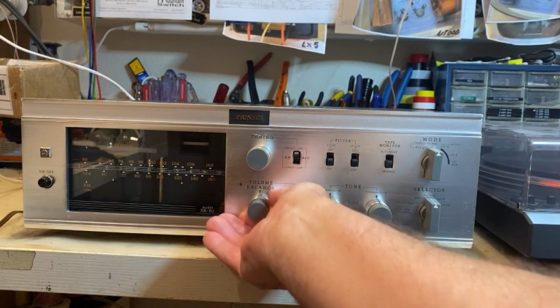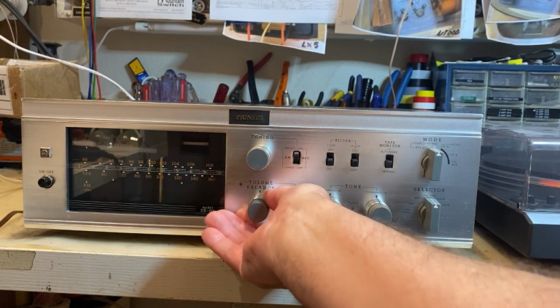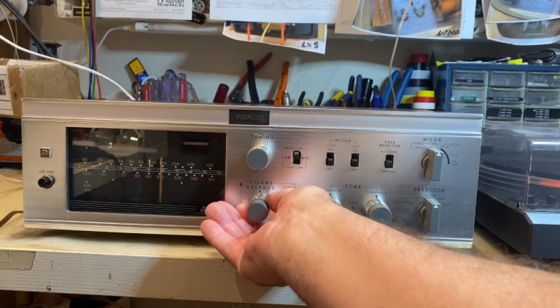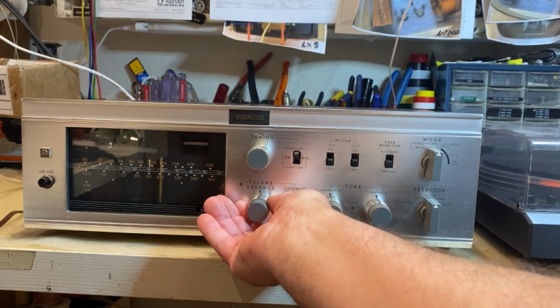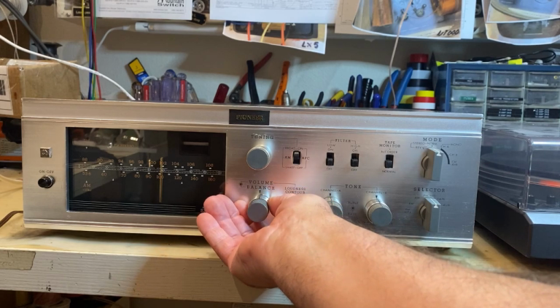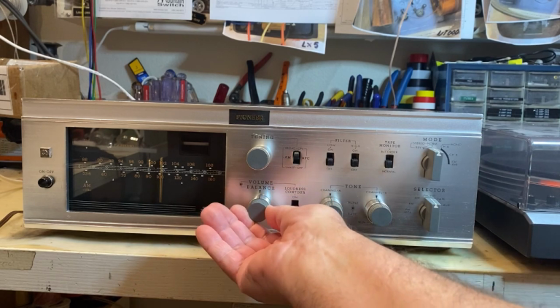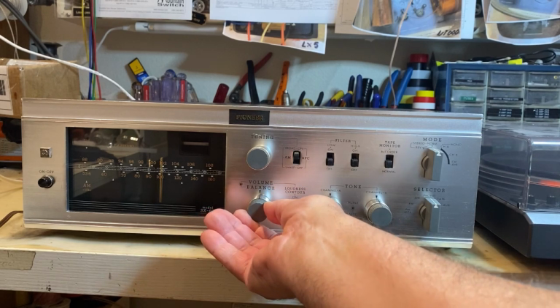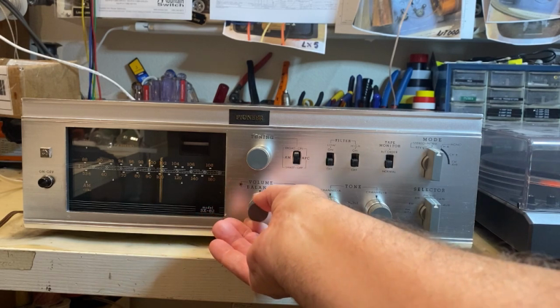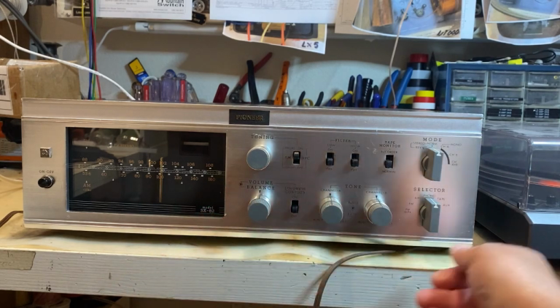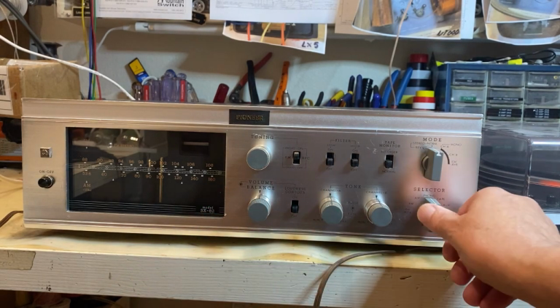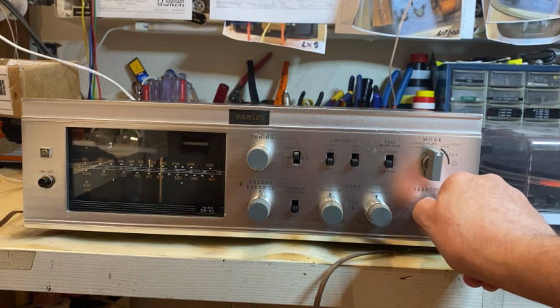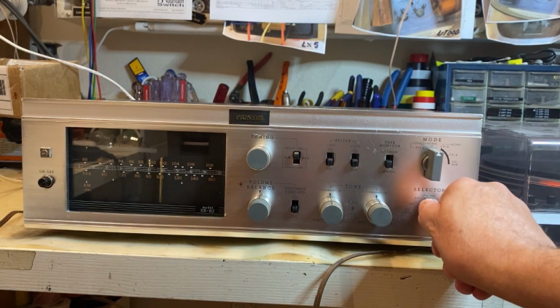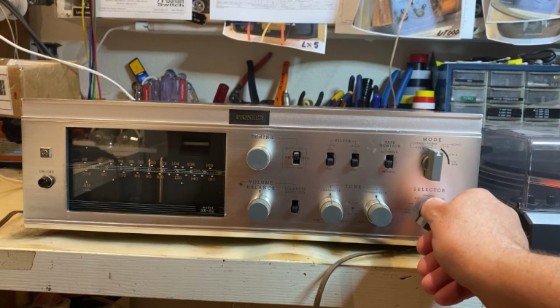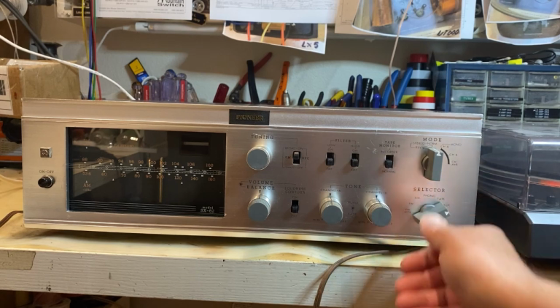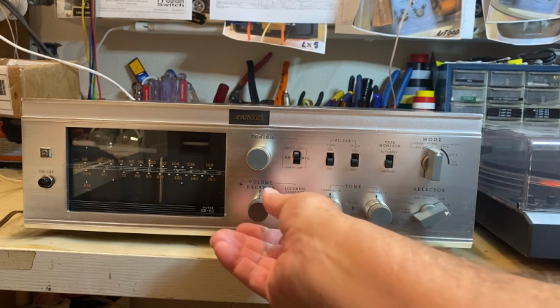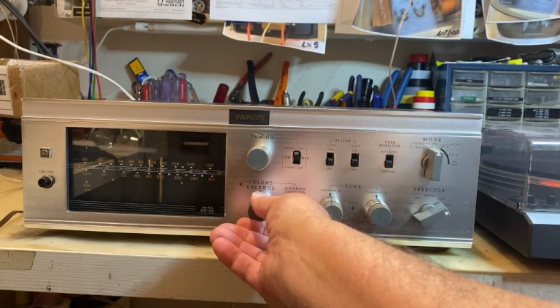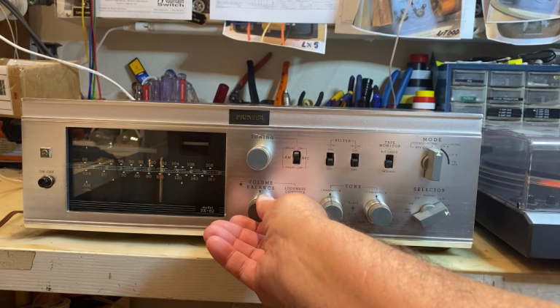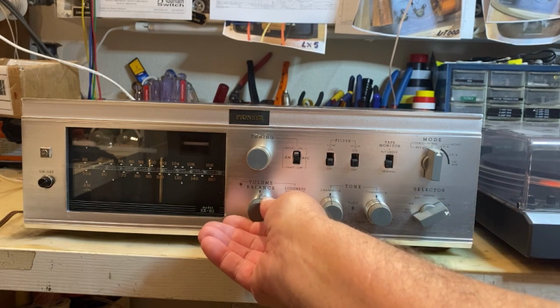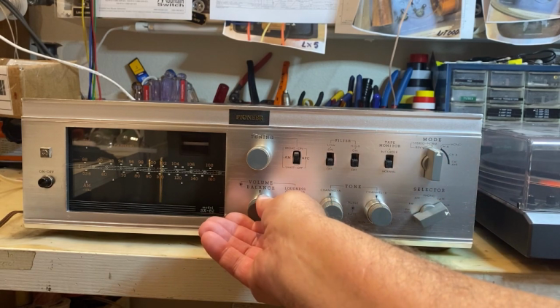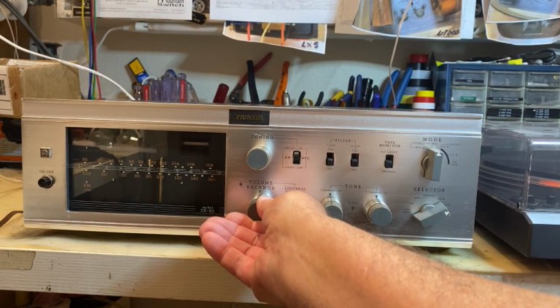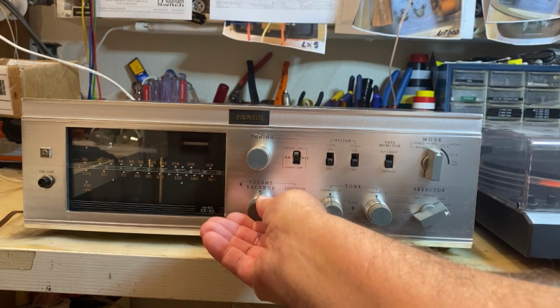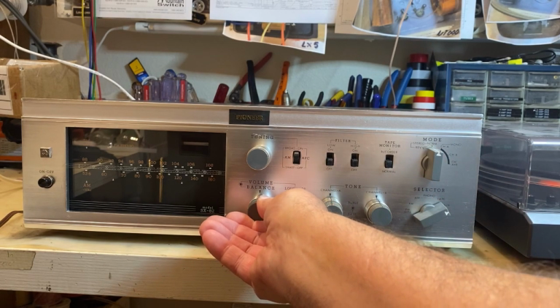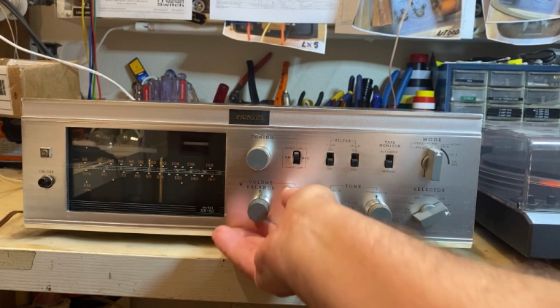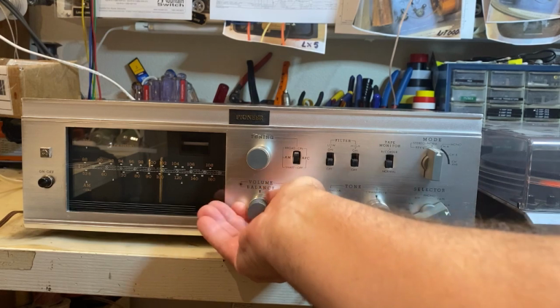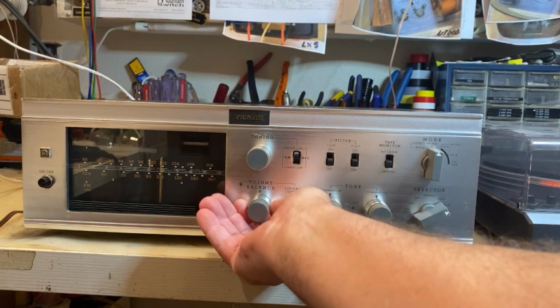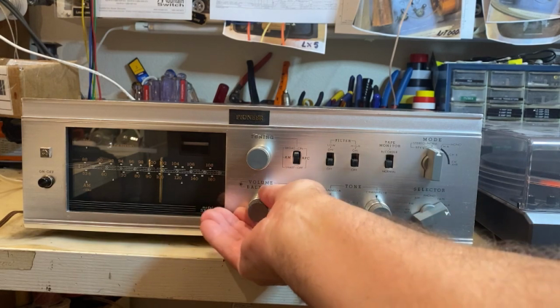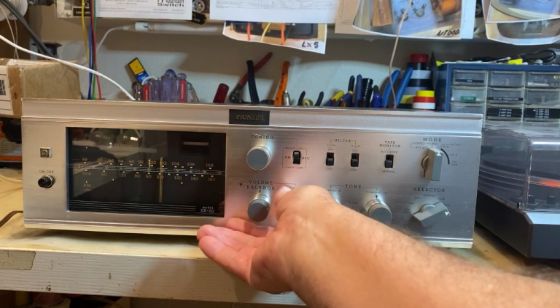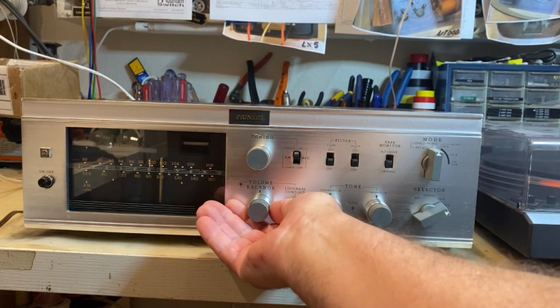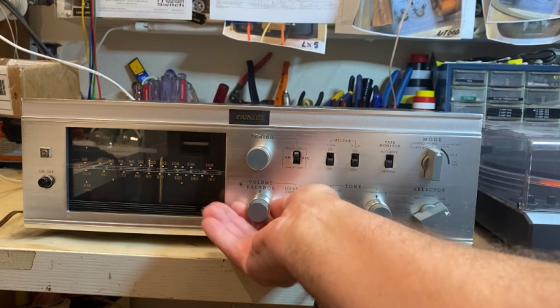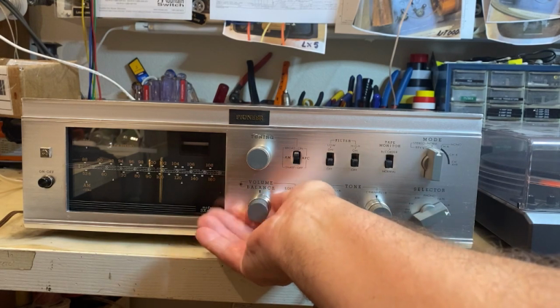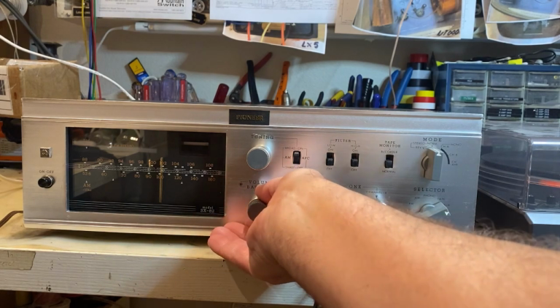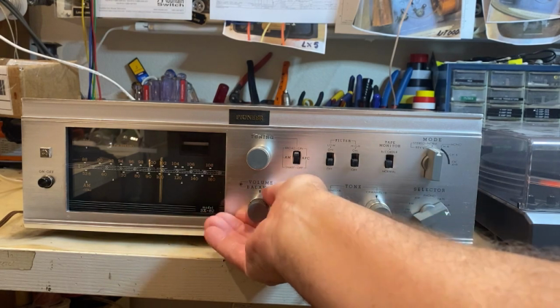And now we're going to switch to auxiliary, which is a CD player. Here we go — auxiliary, left channel, right channel.